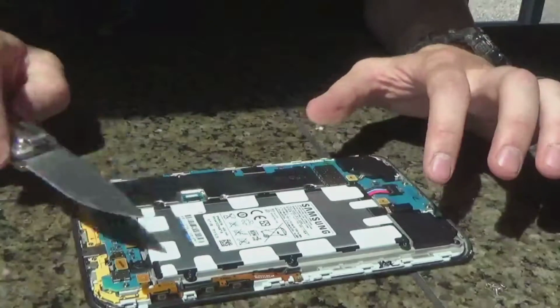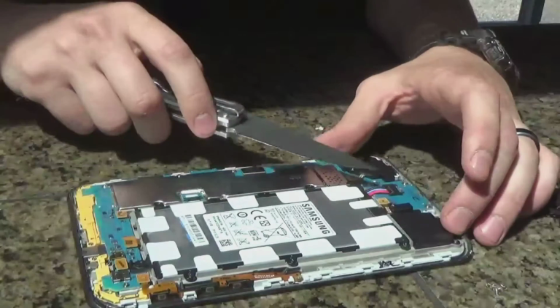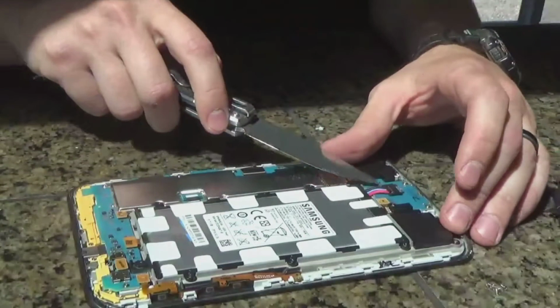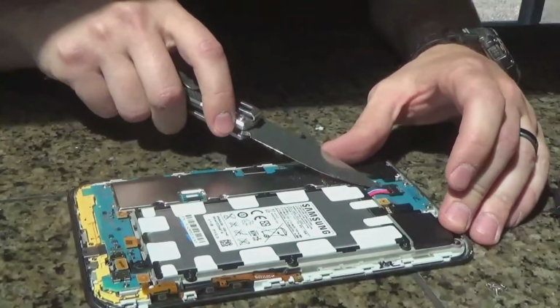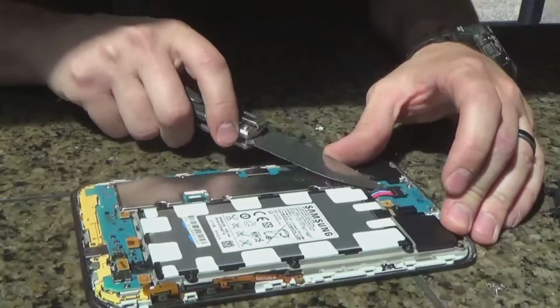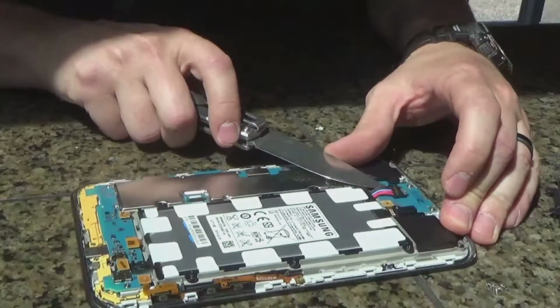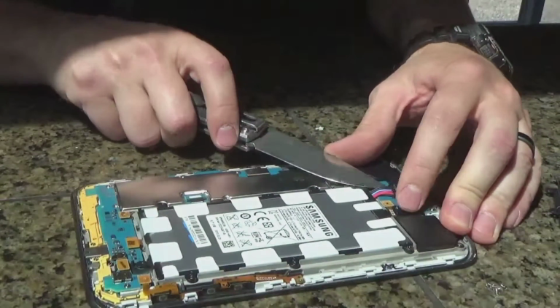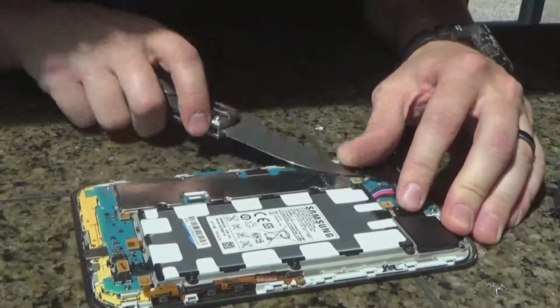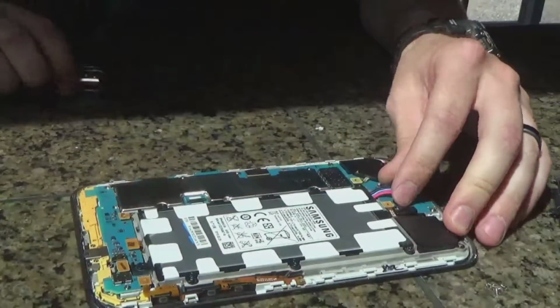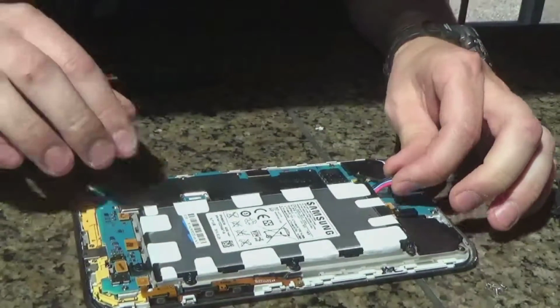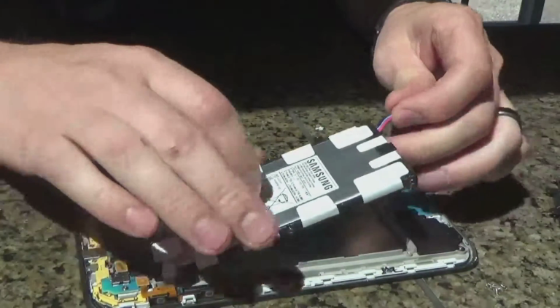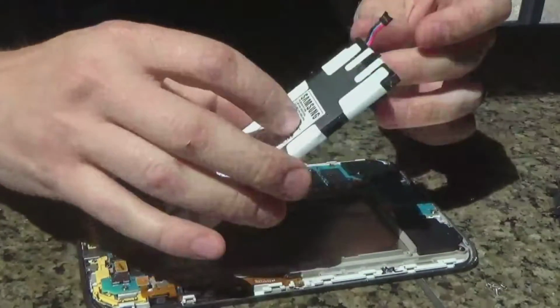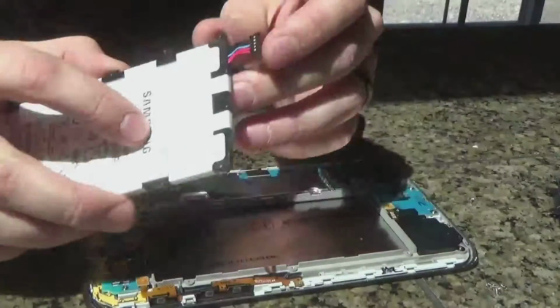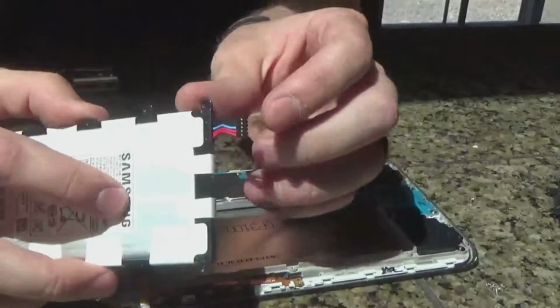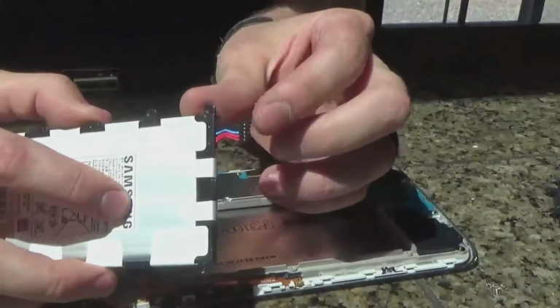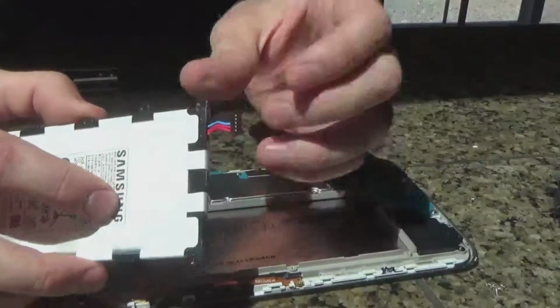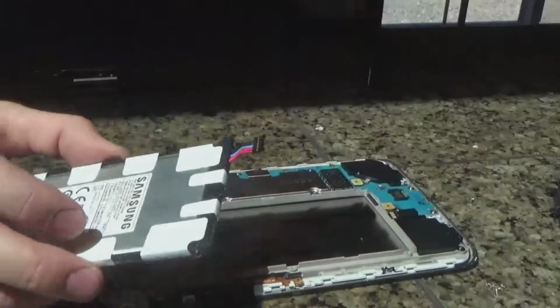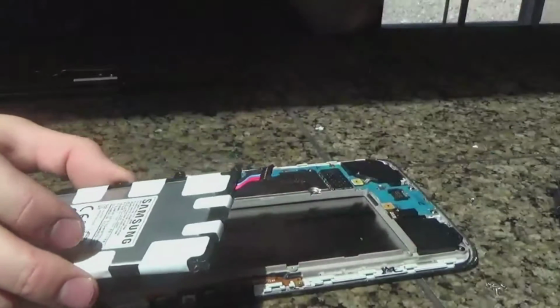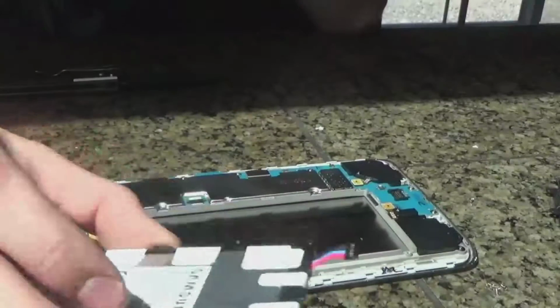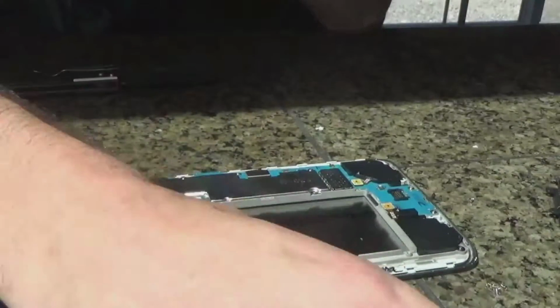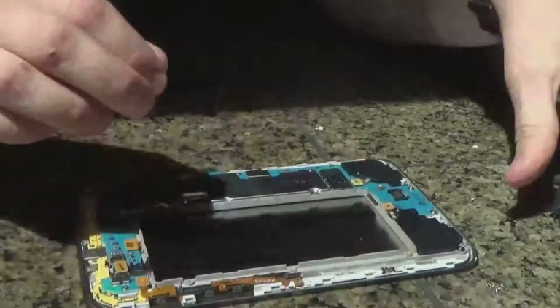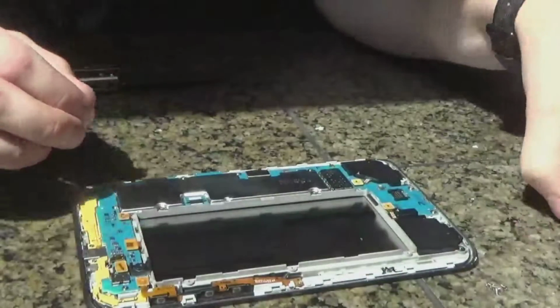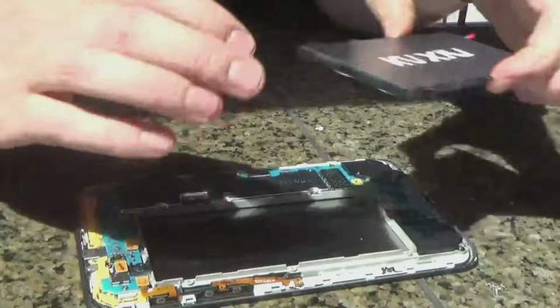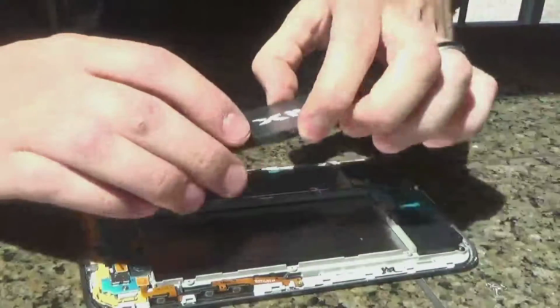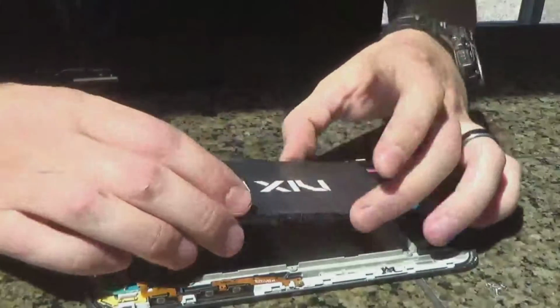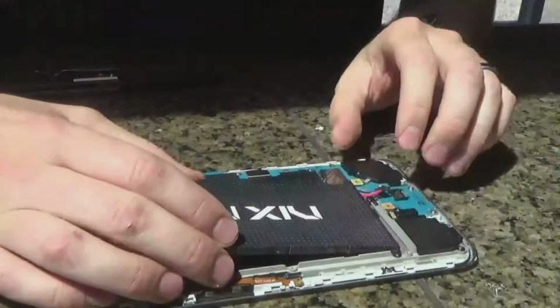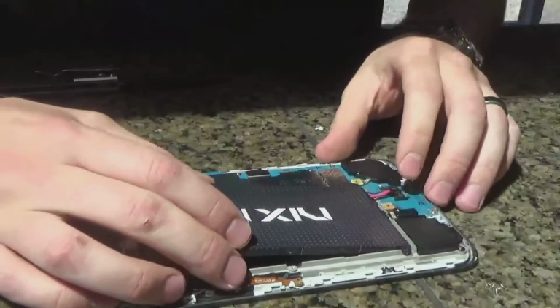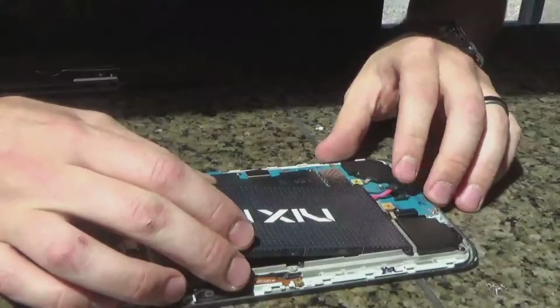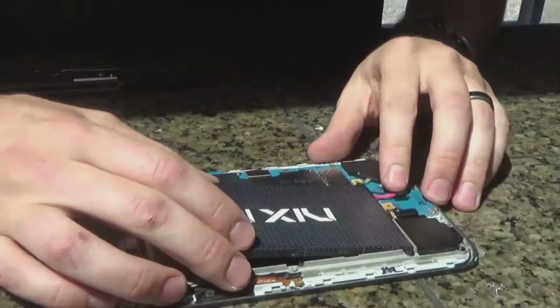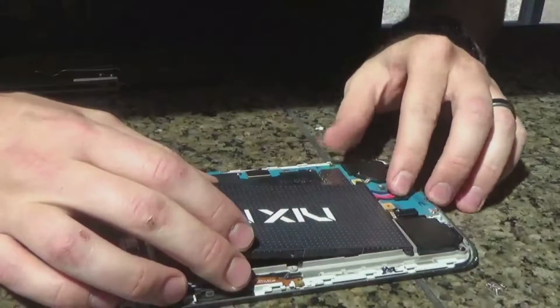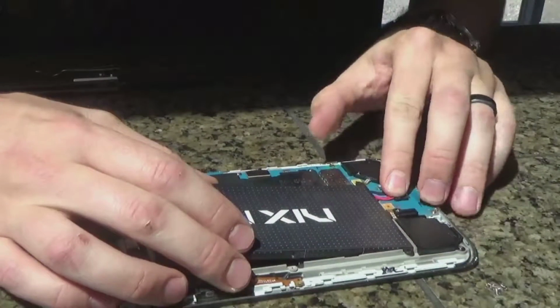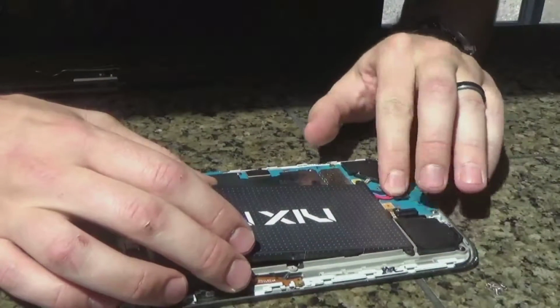Just take out the screws, pop straight up on that contact point for the battery there, and once that connector's up, just take the new battery and drop it in place.